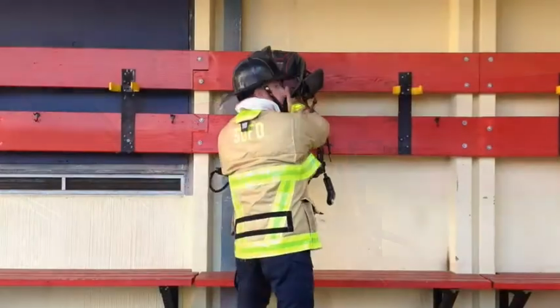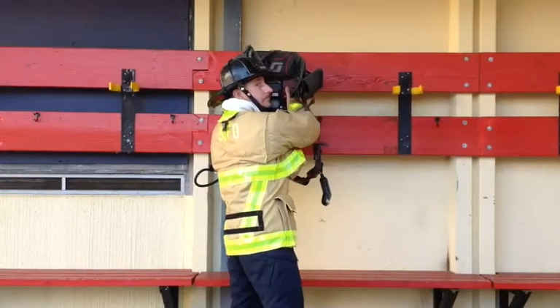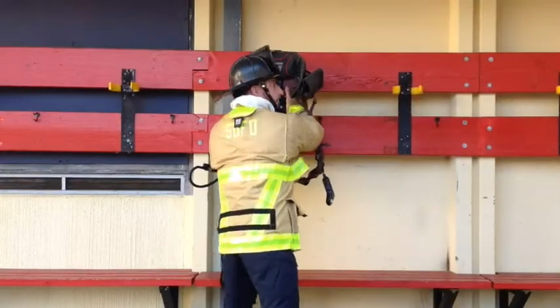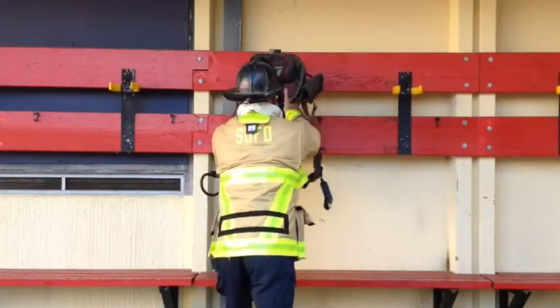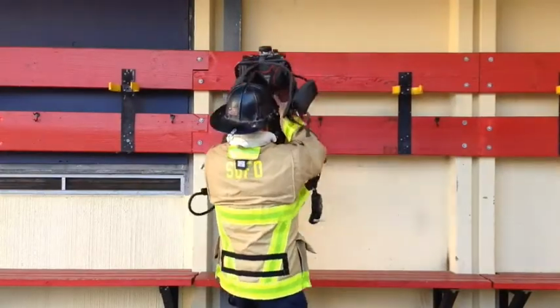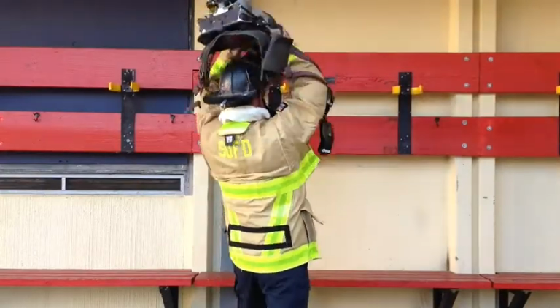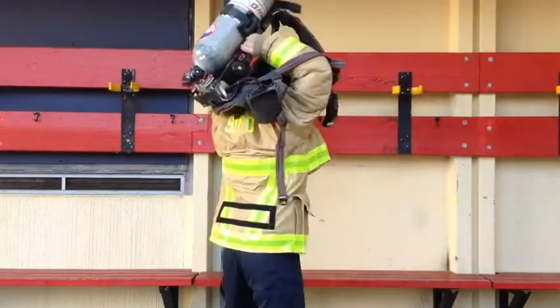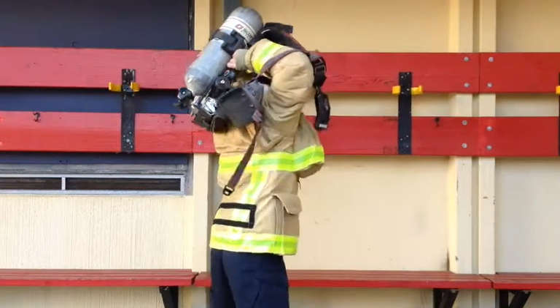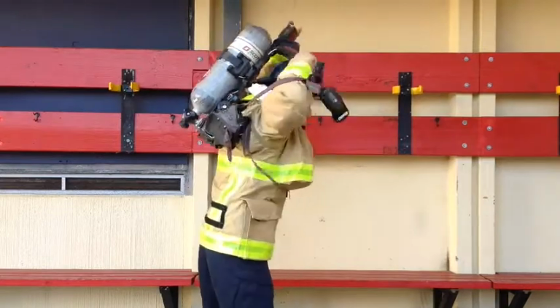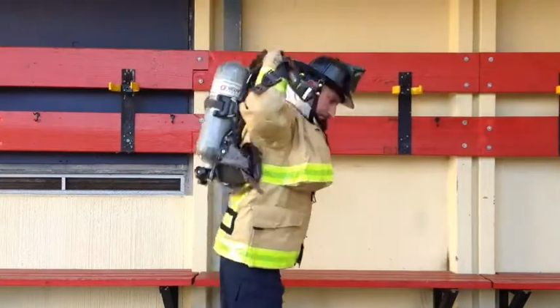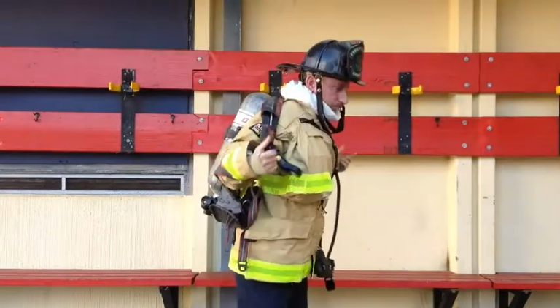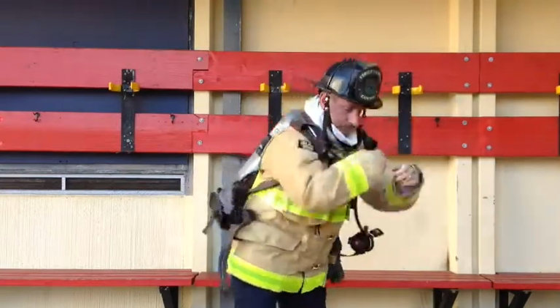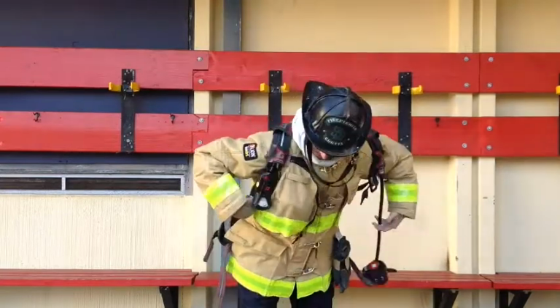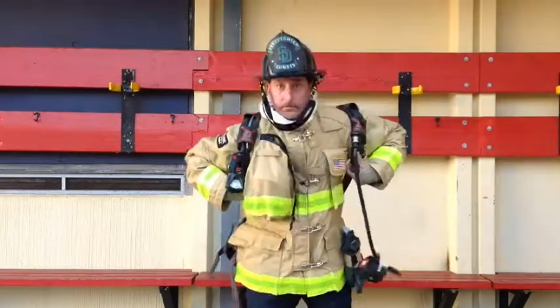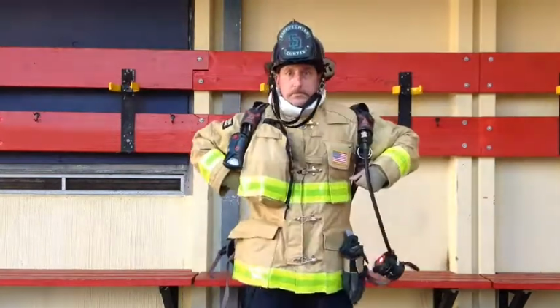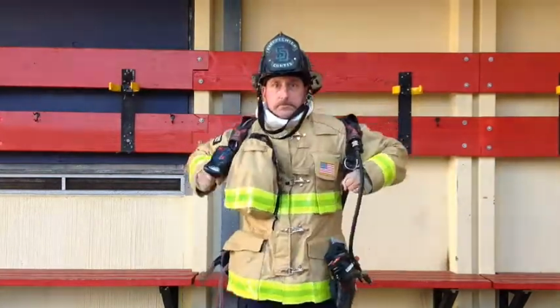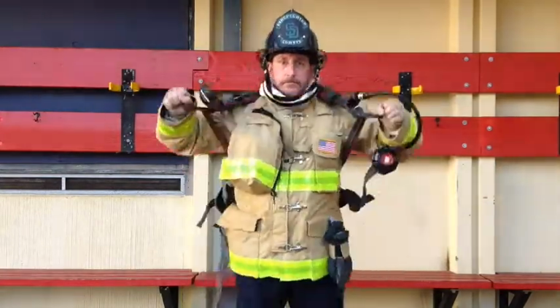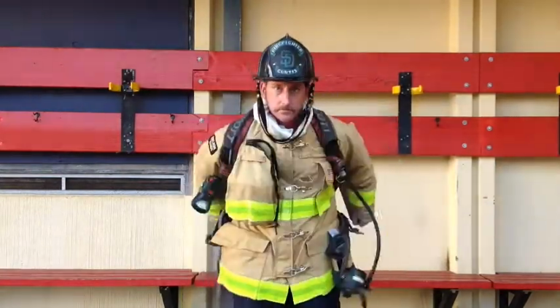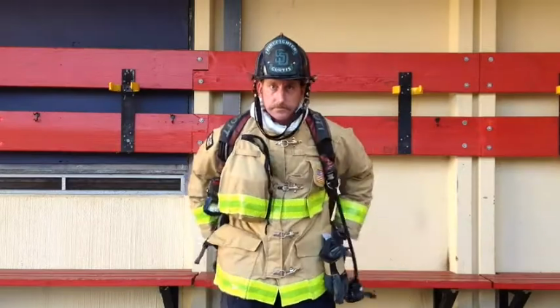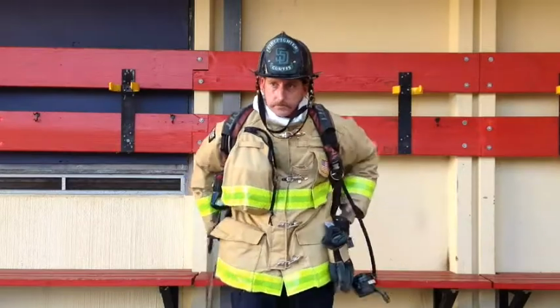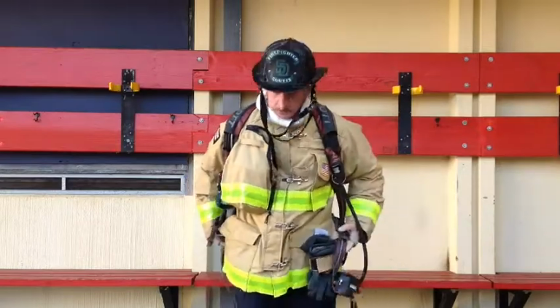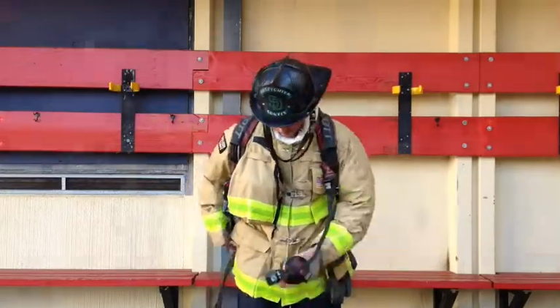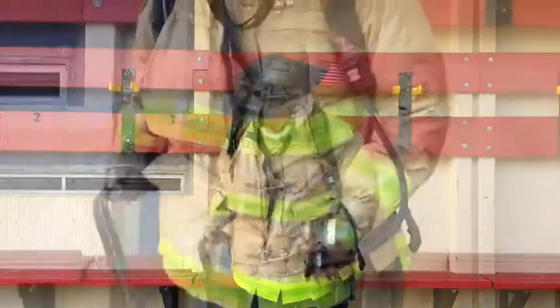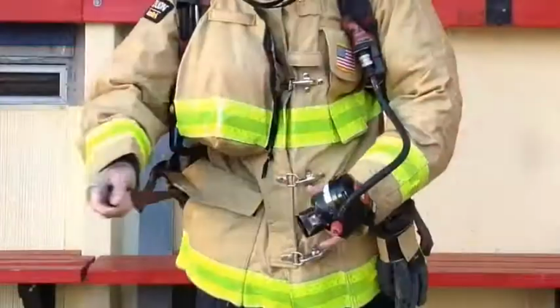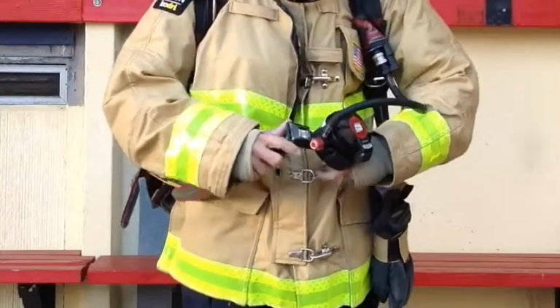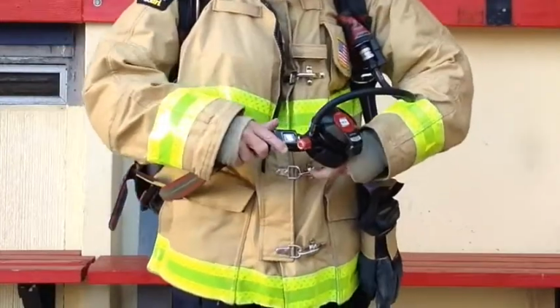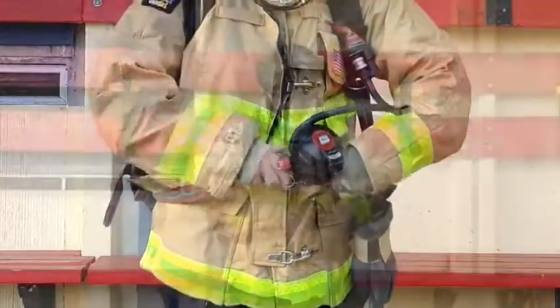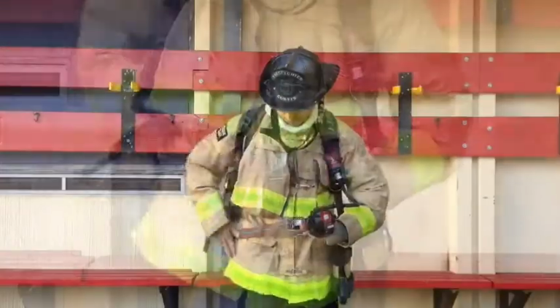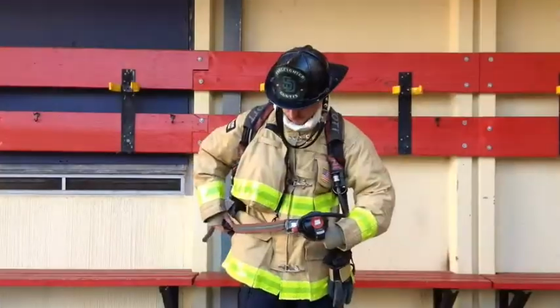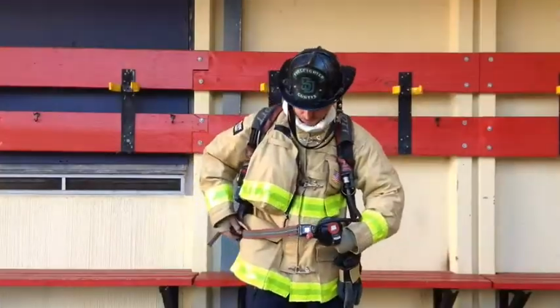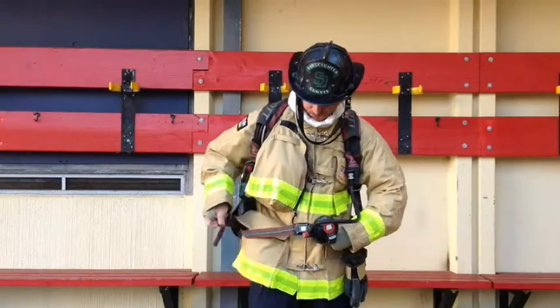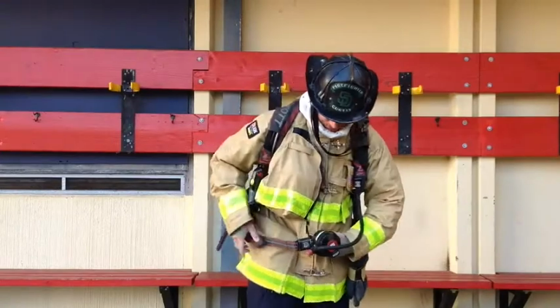Ensure nobody's behind you and announce 'stand clear, donning SCBA' before dropping the SCBA over your head and down onto your shoulders. Tighten down the shoulder straps, then connect the waist buckle. After you've connected your waist buckle, tighten down the waist straps.